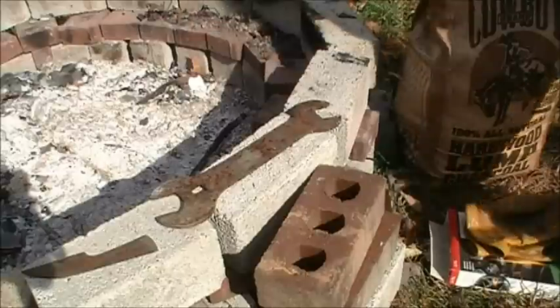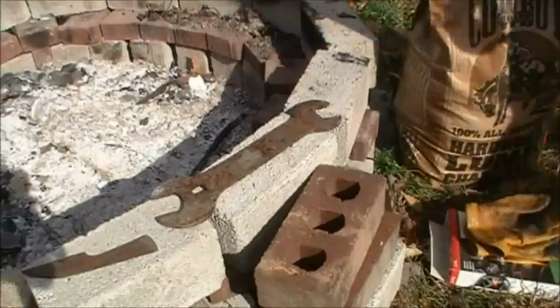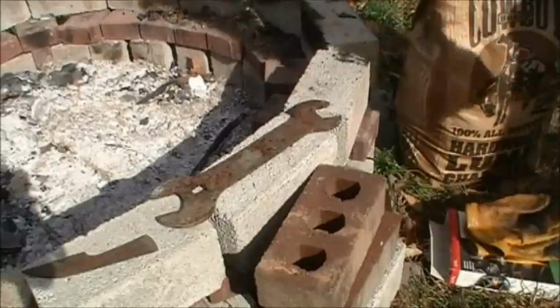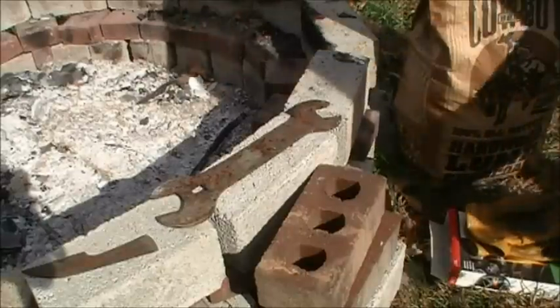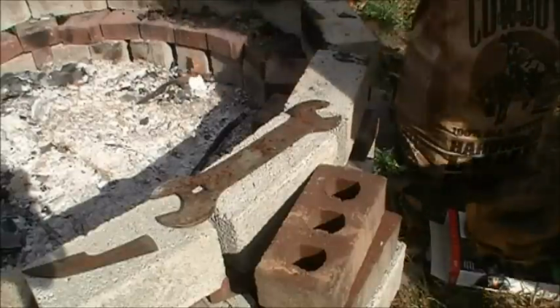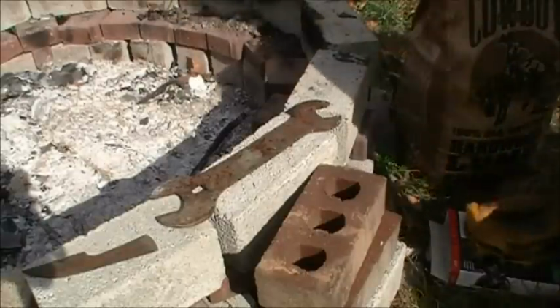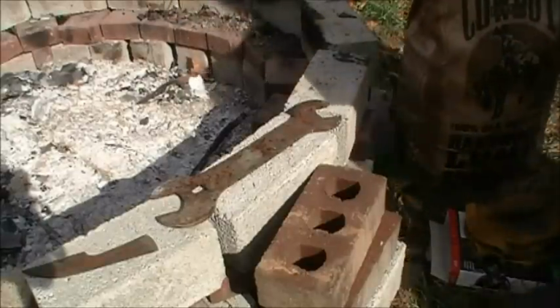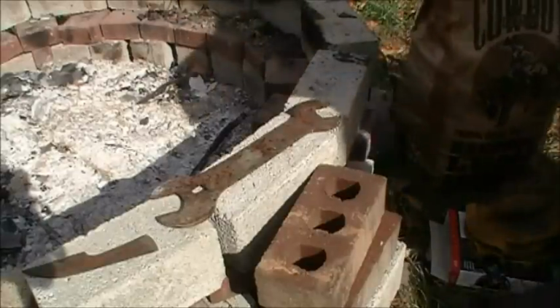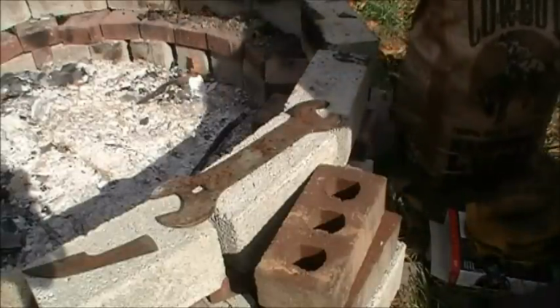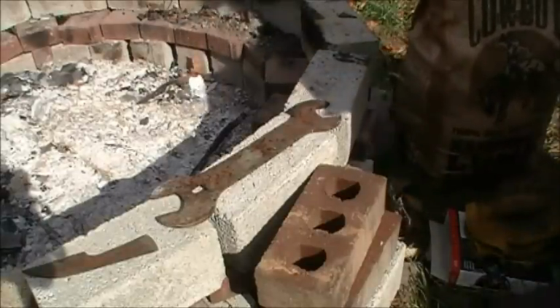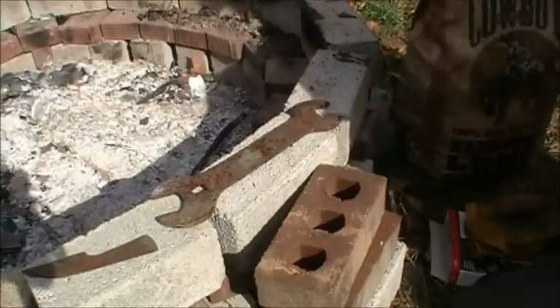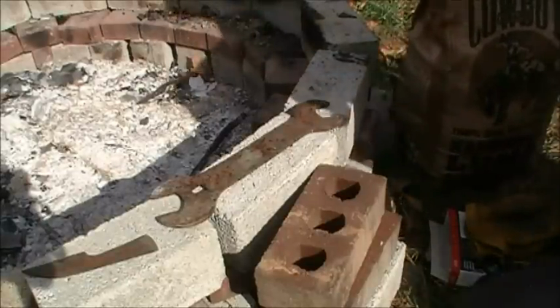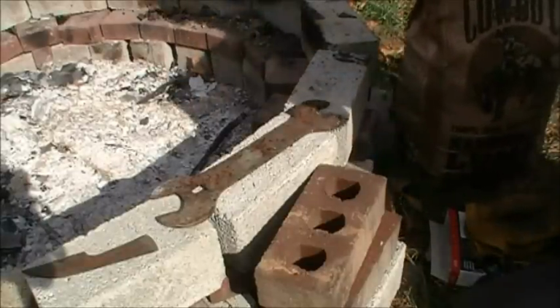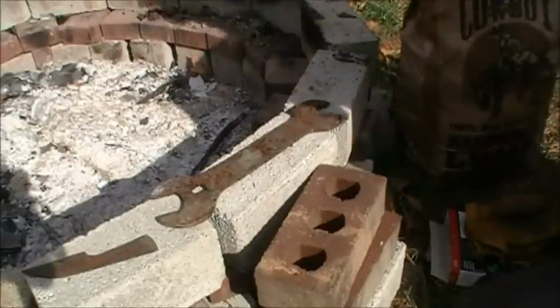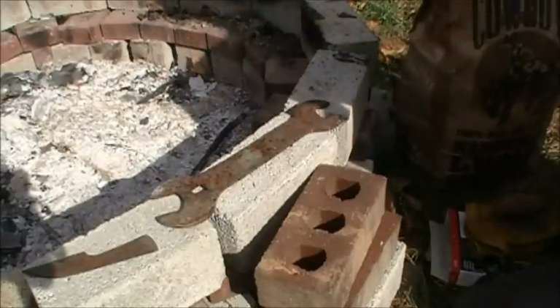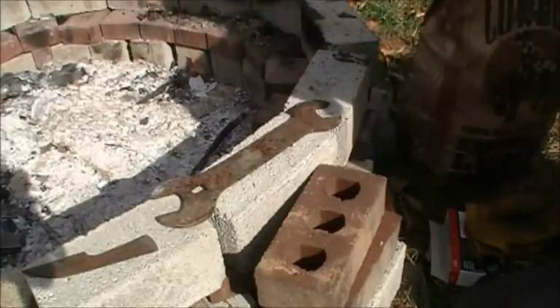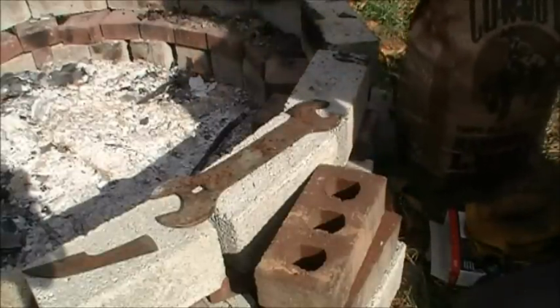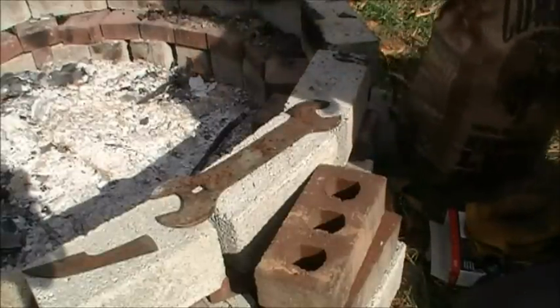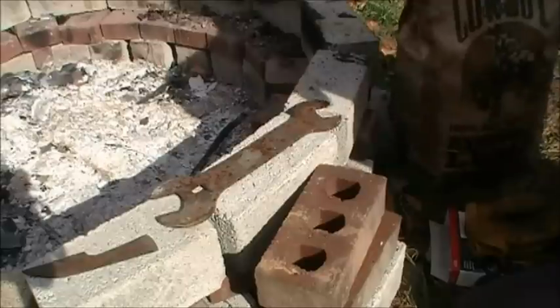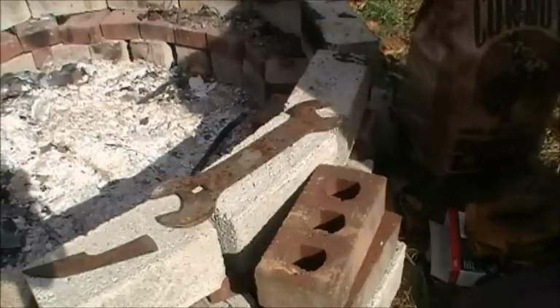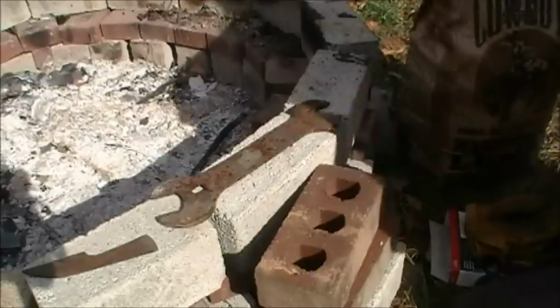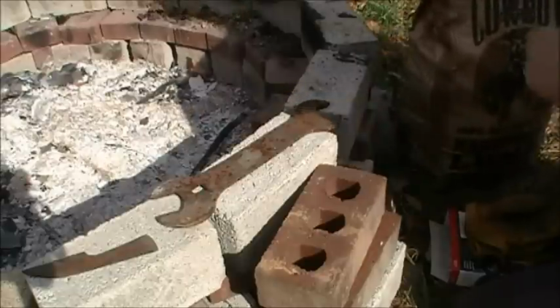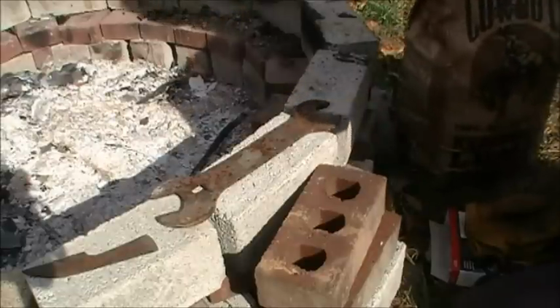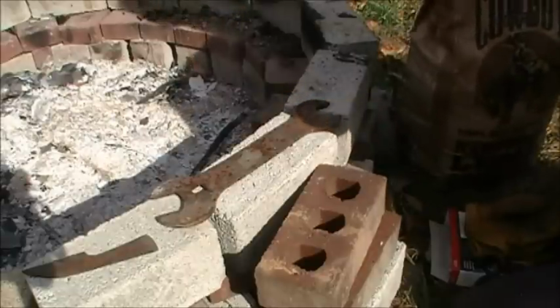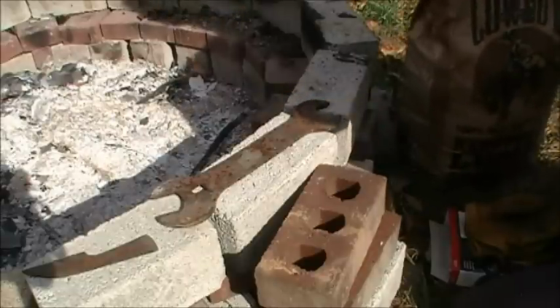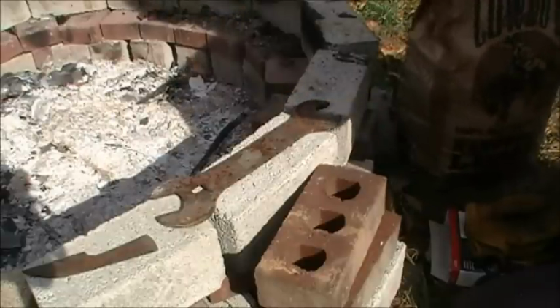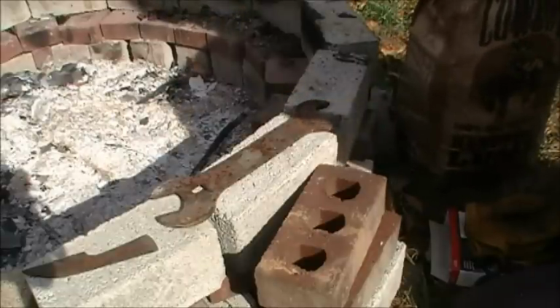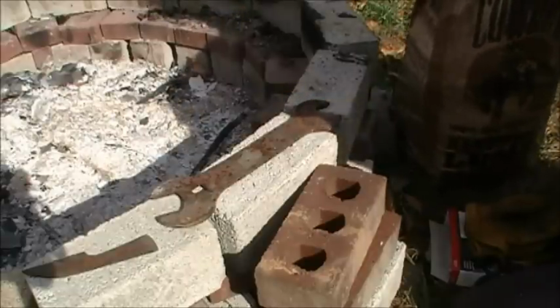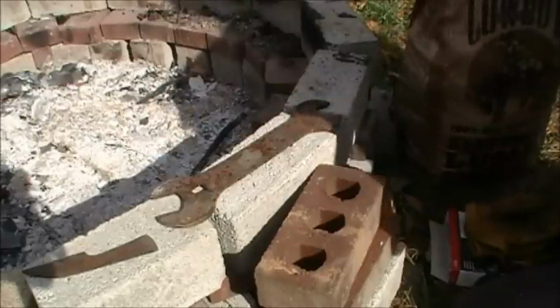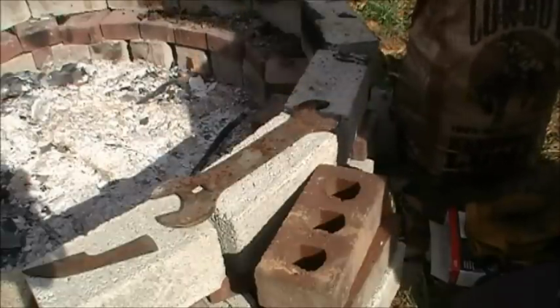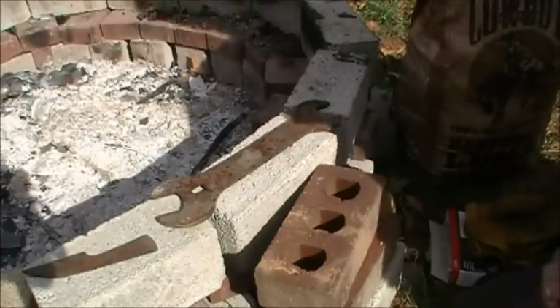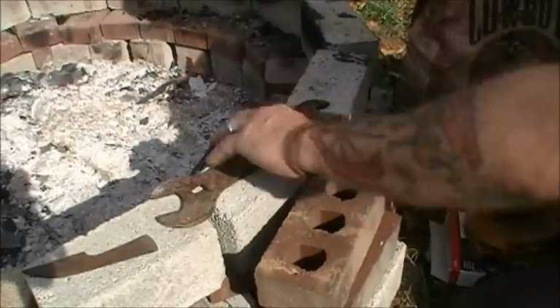What's going on, y'all? Today I'm going to anneal some steel.